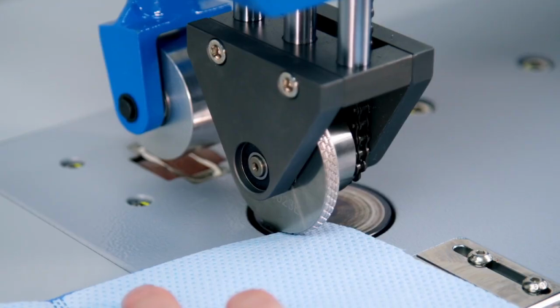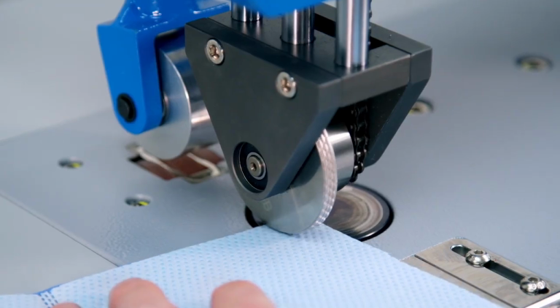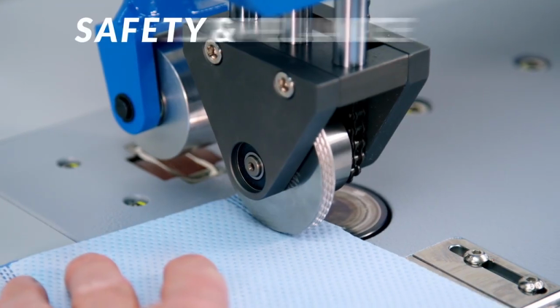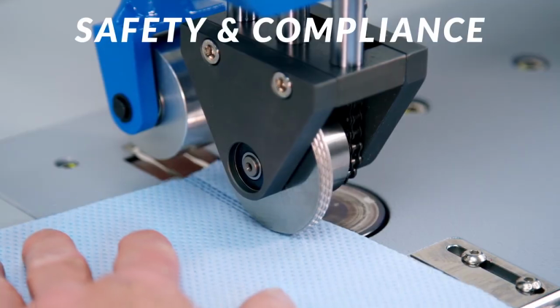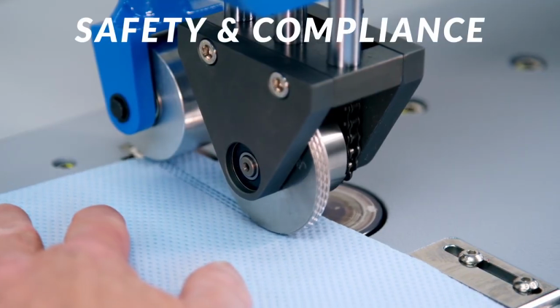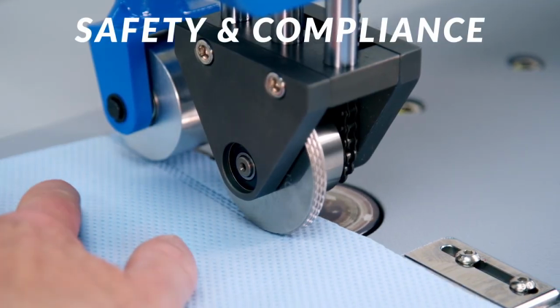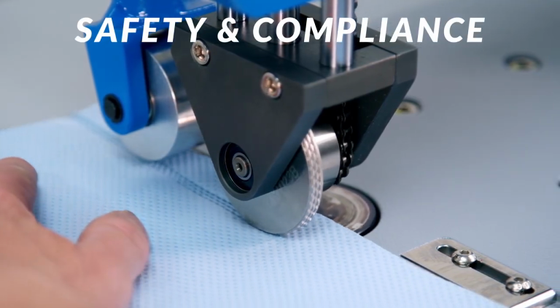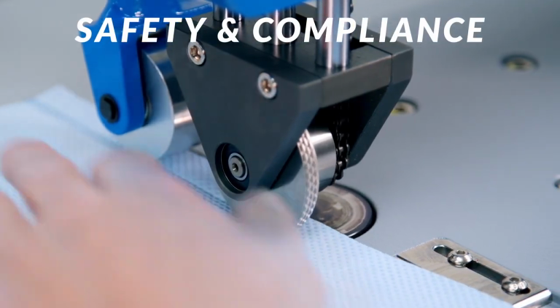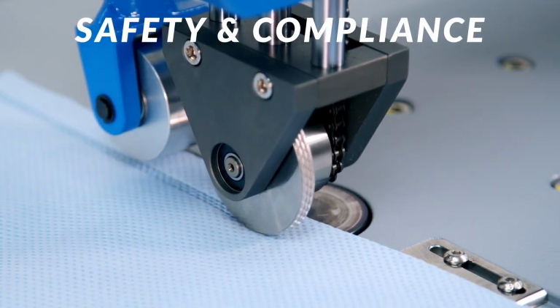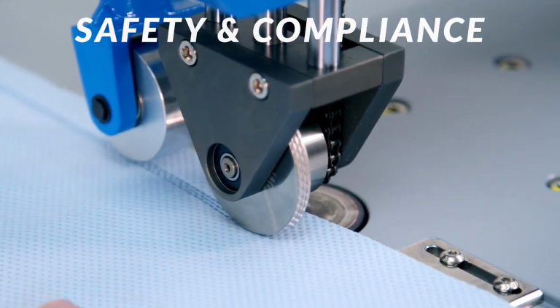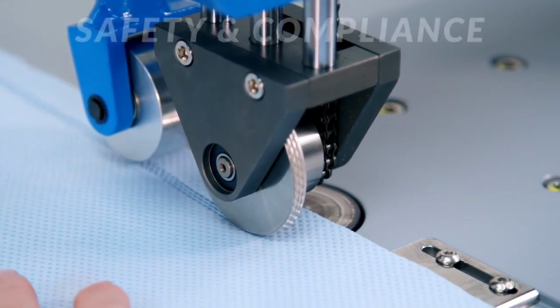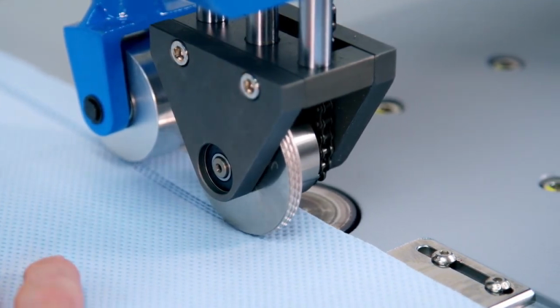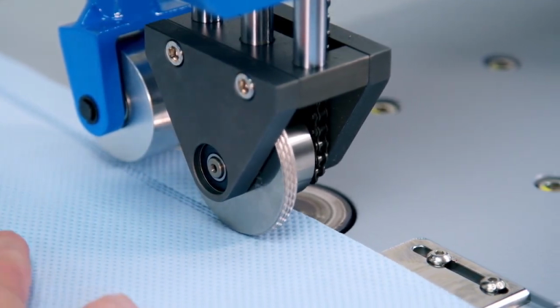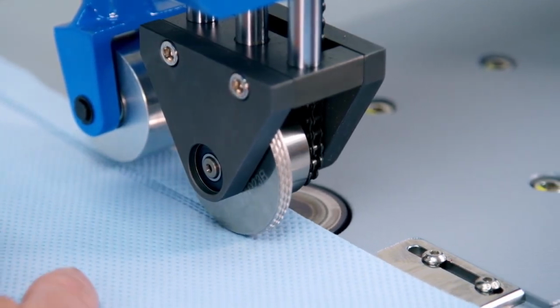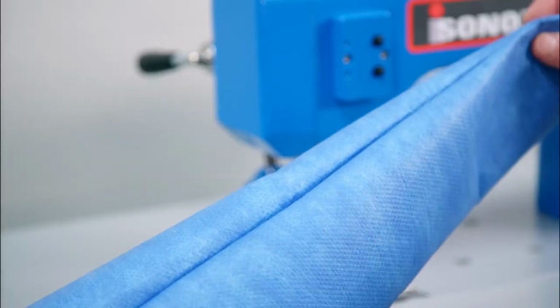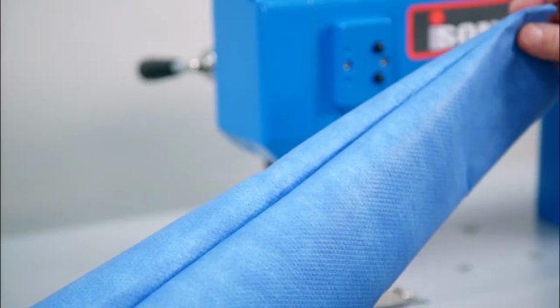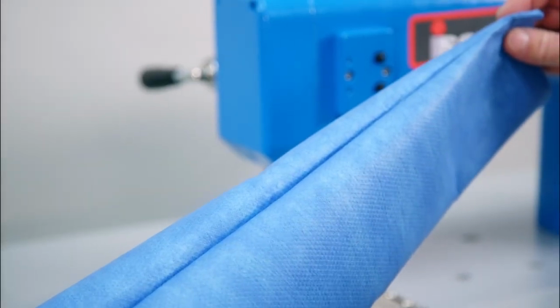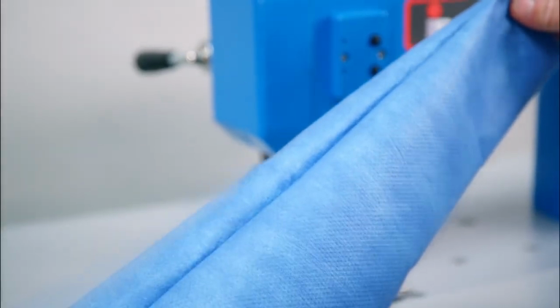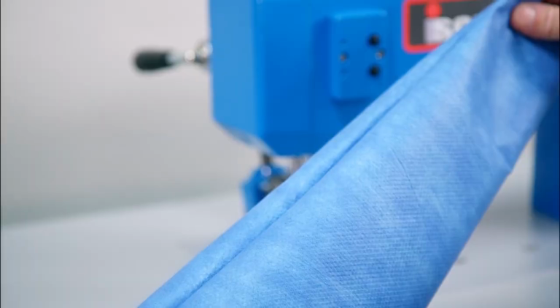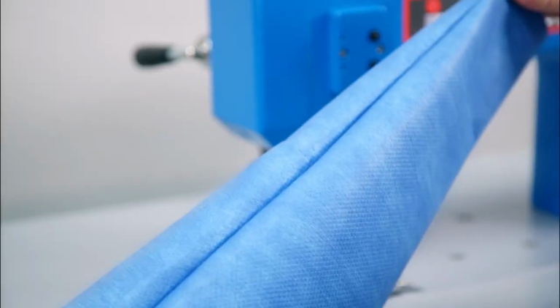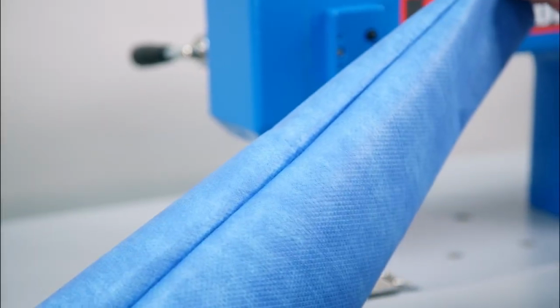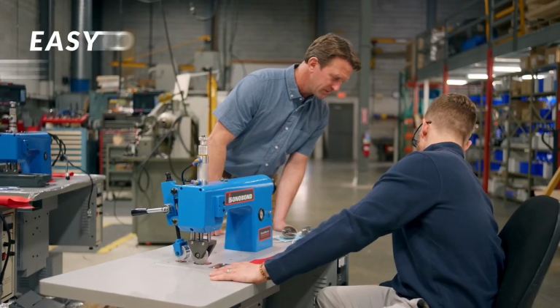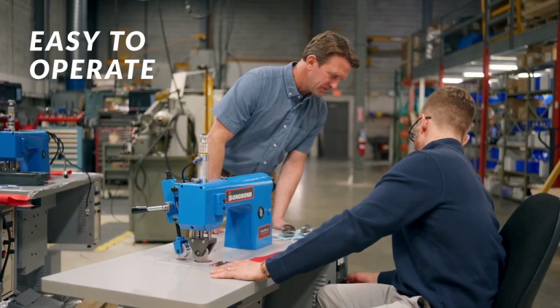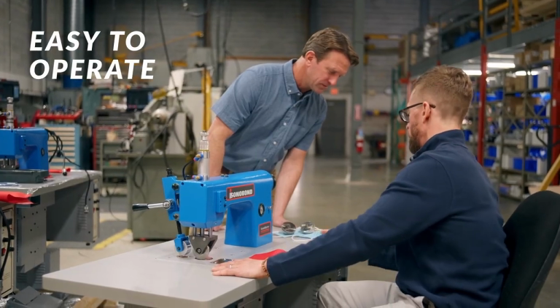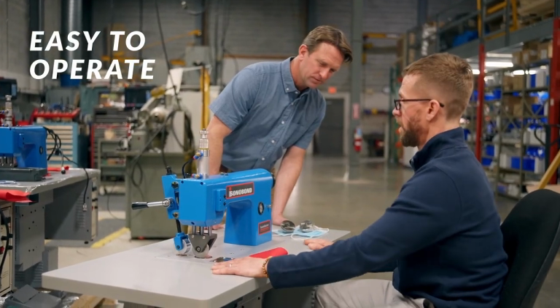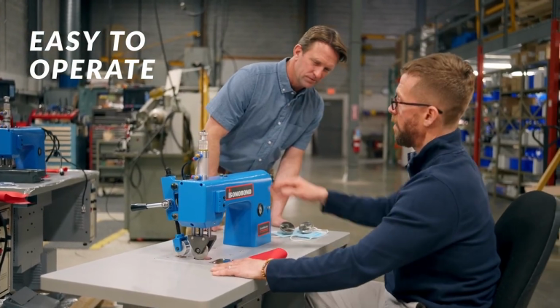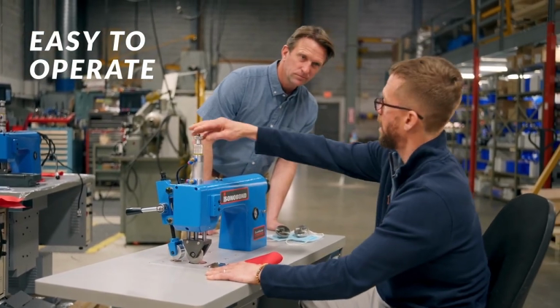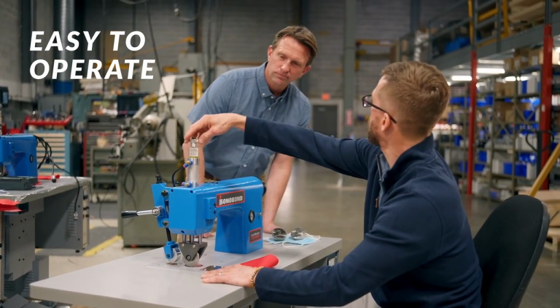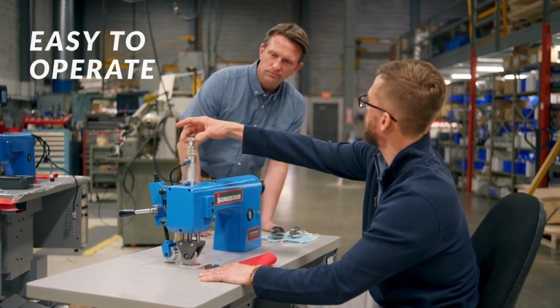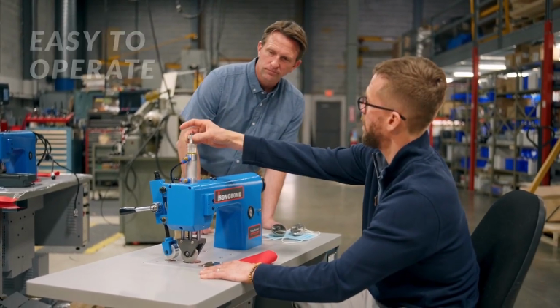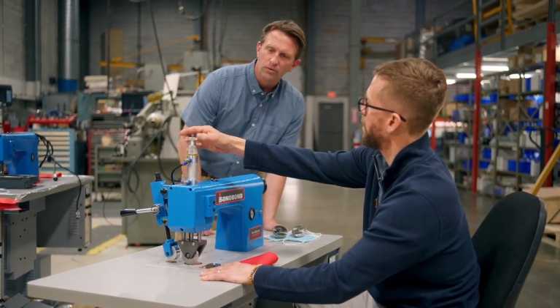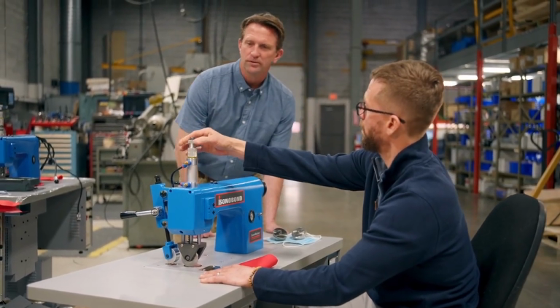It eliminates perforations and glue gaps from medical garments and disposable non-wovens, so liquids can't pass through. Minimal training is required, making it simple to integrate into any production line.